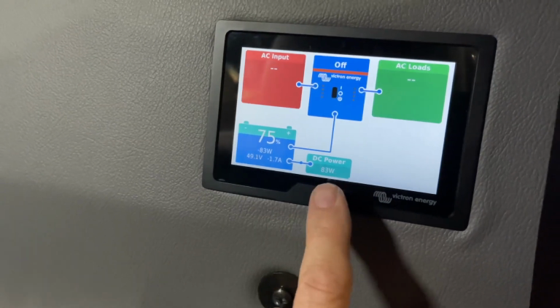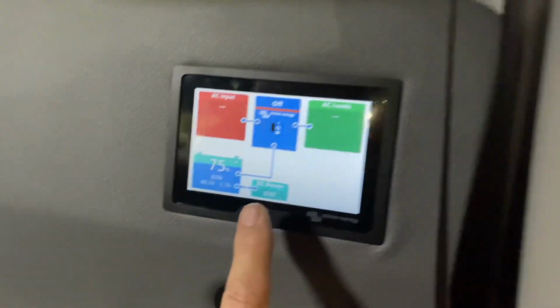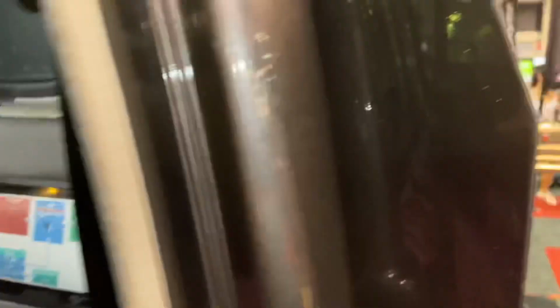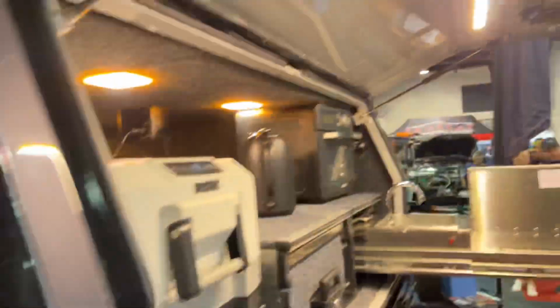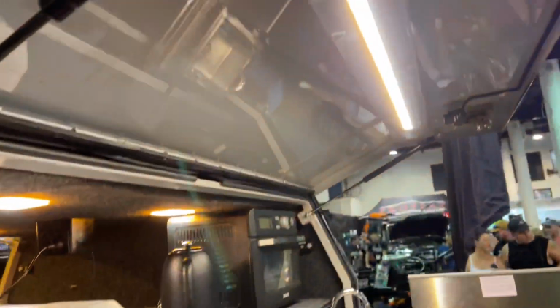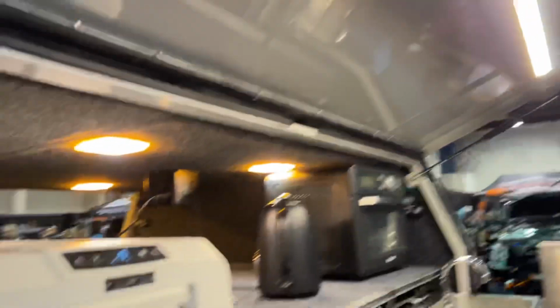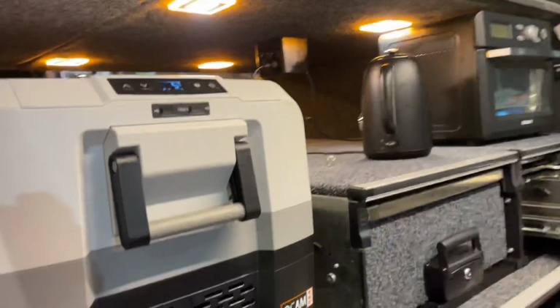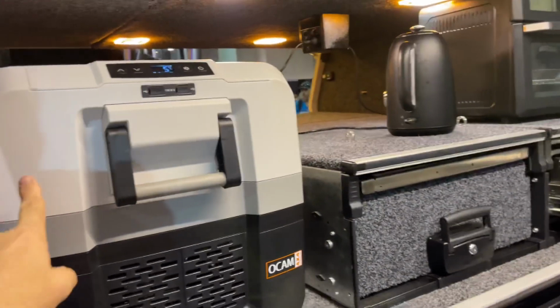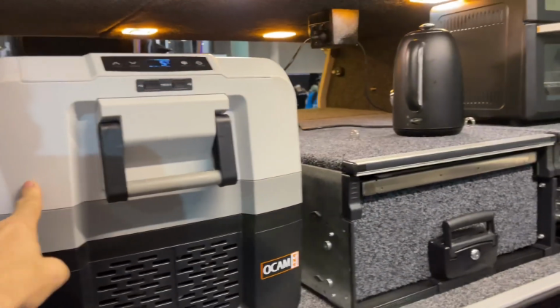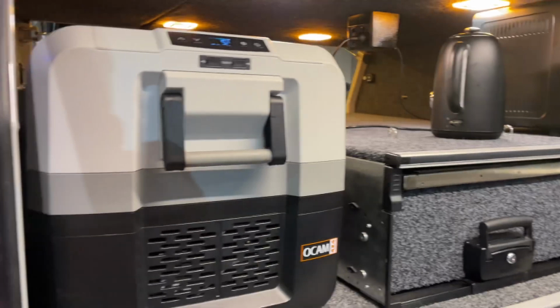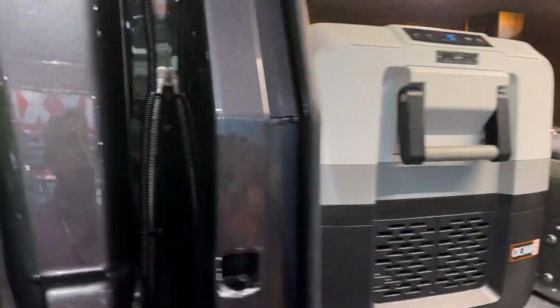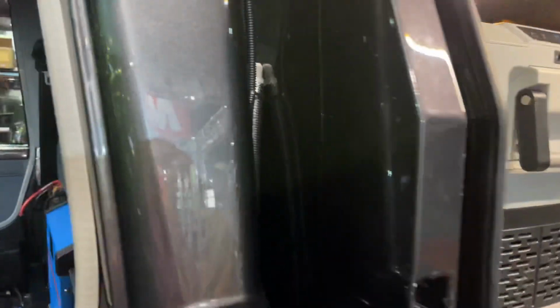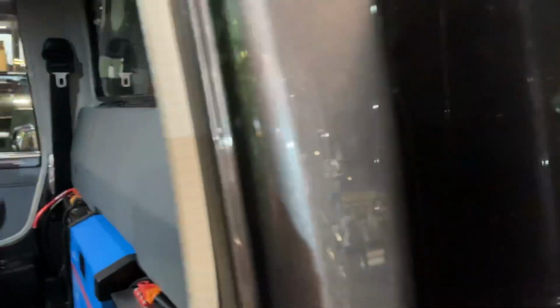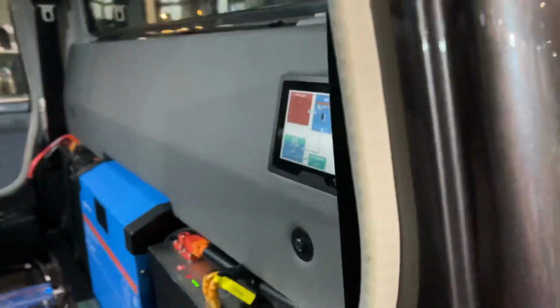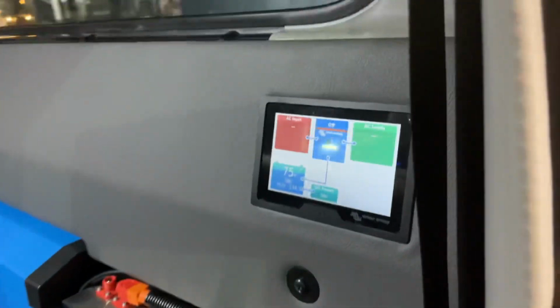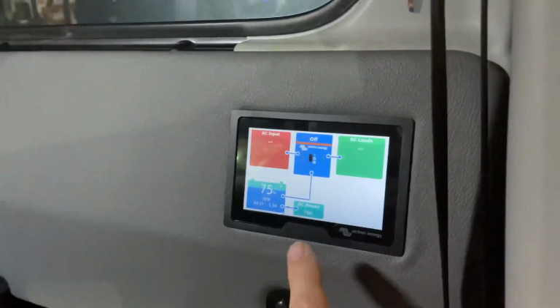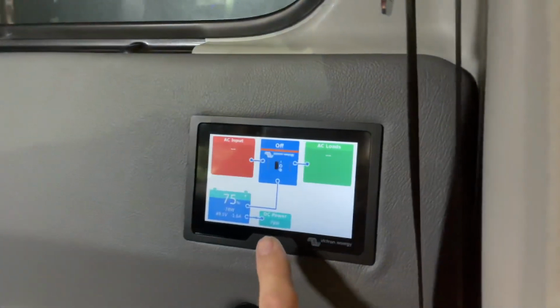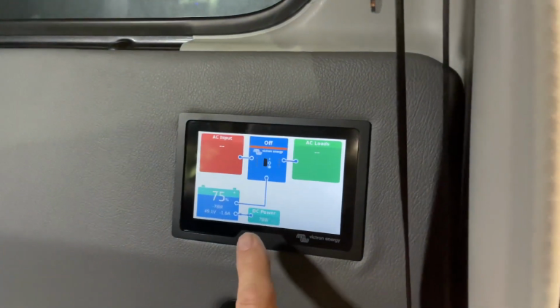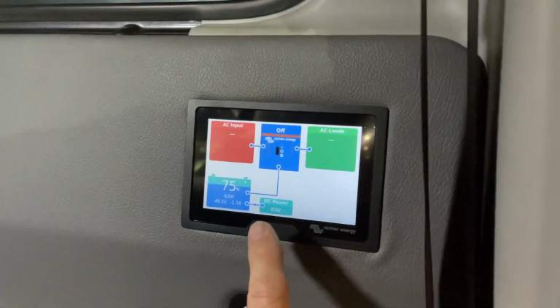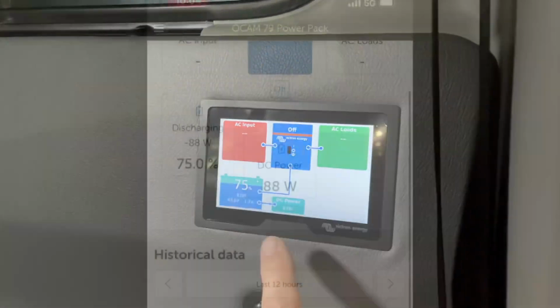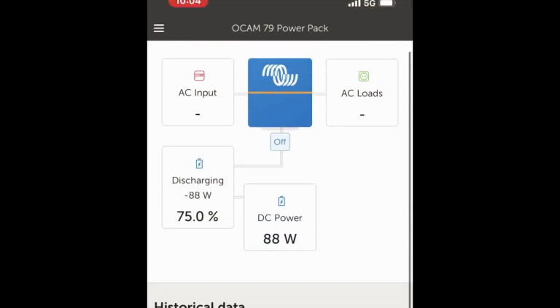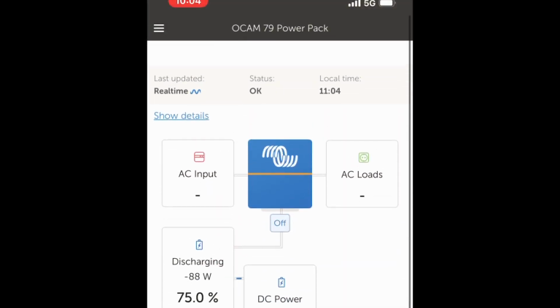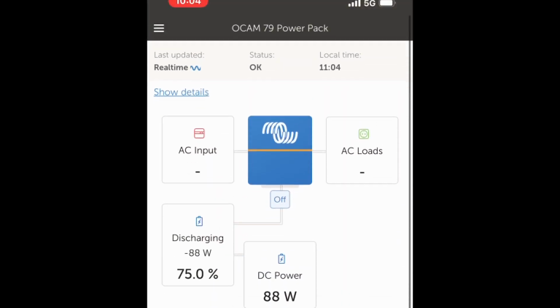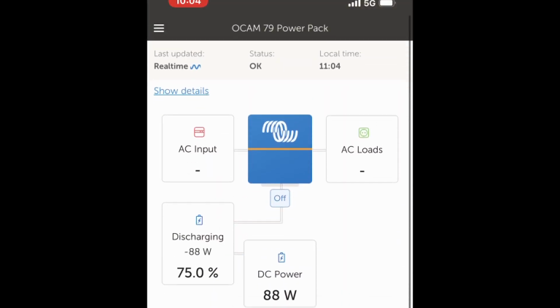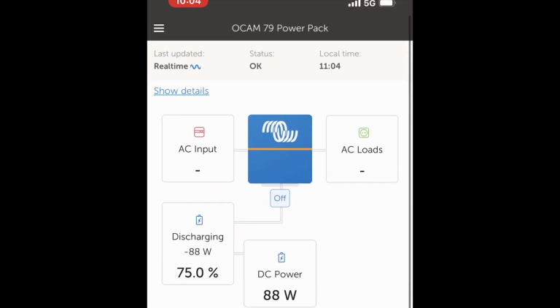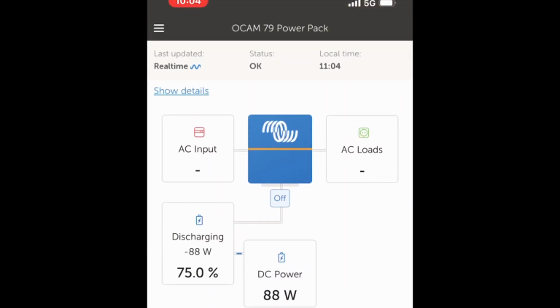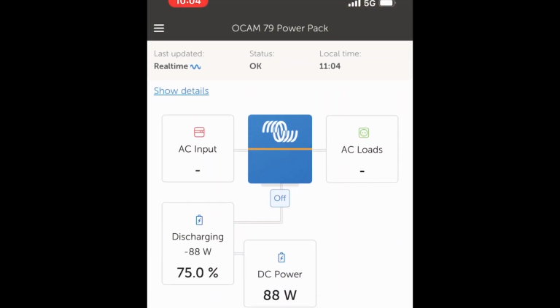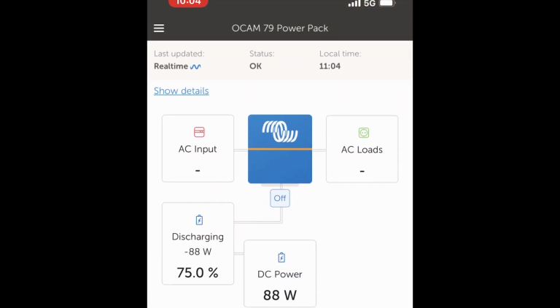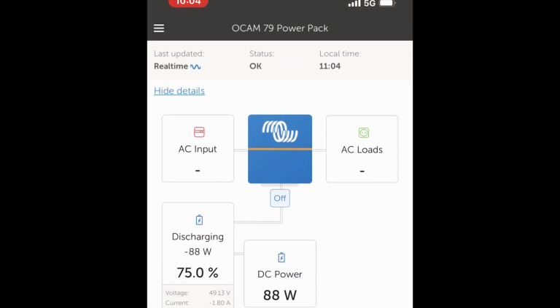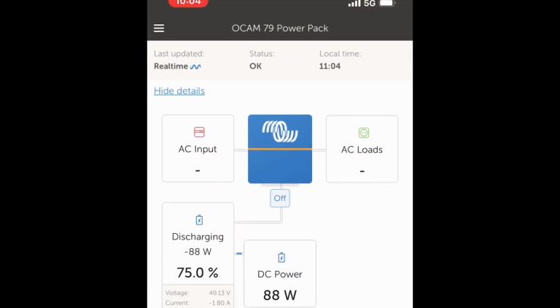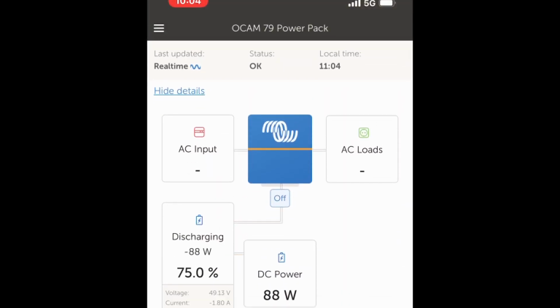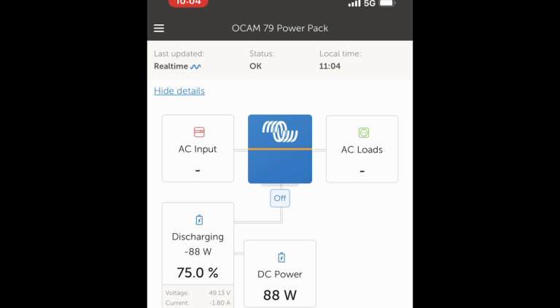The back of the canopy here with the lights and the fridge running and everything else running — we've got all the lights on — and we're using 78 watts in total. And it's all online, all on the smartphone, from anywhere in Australia where you've got internet. How good is that?